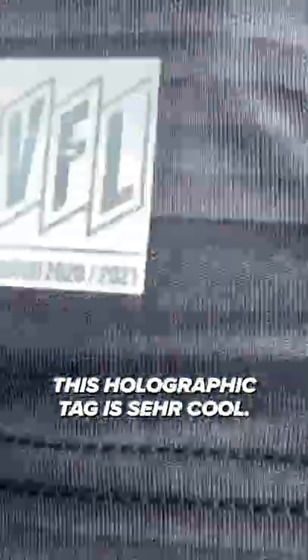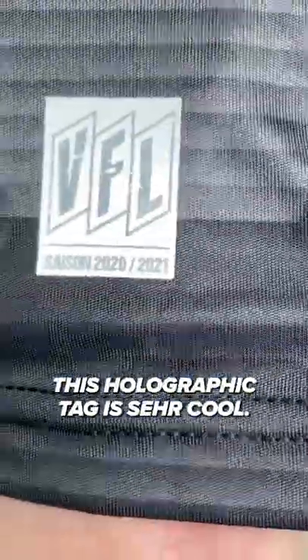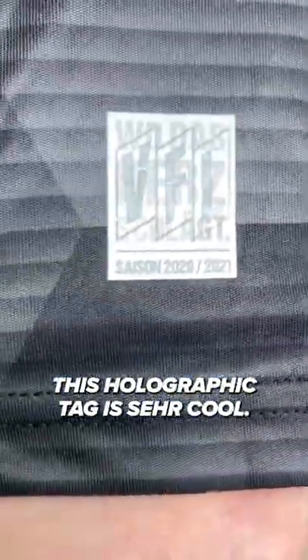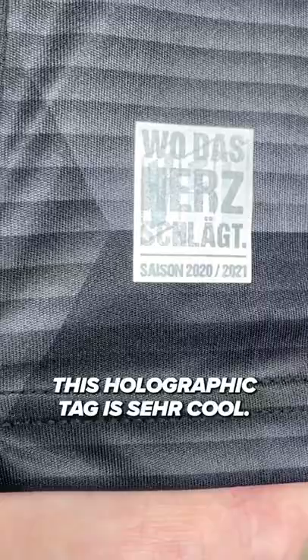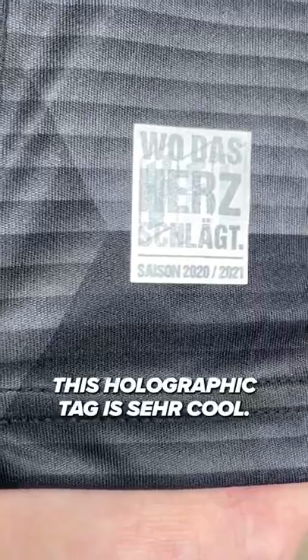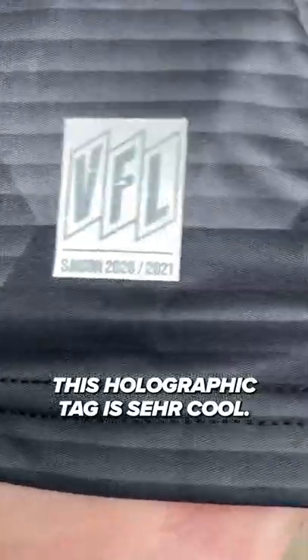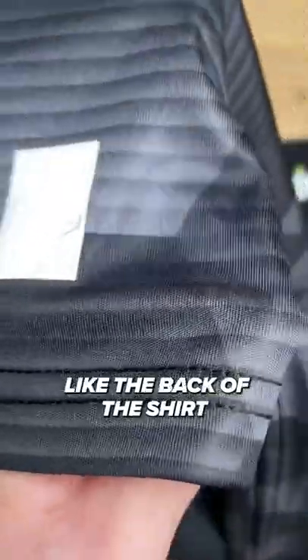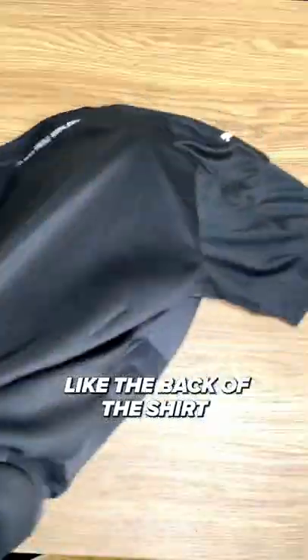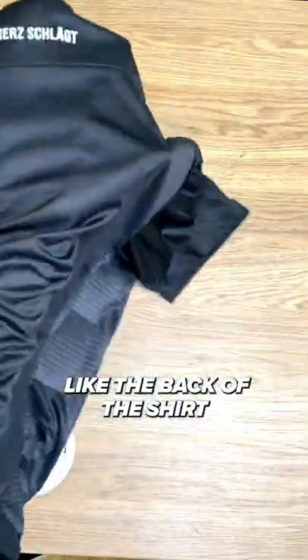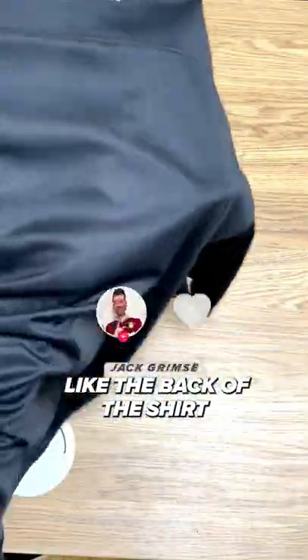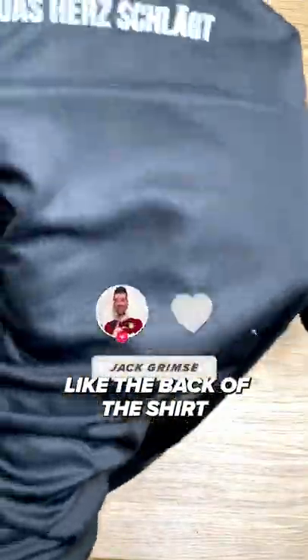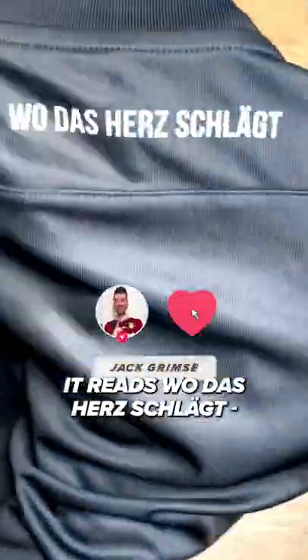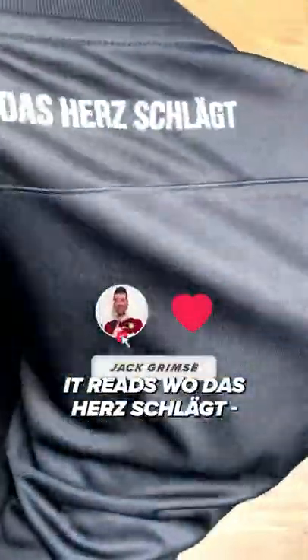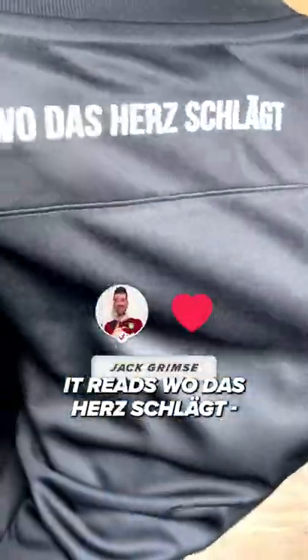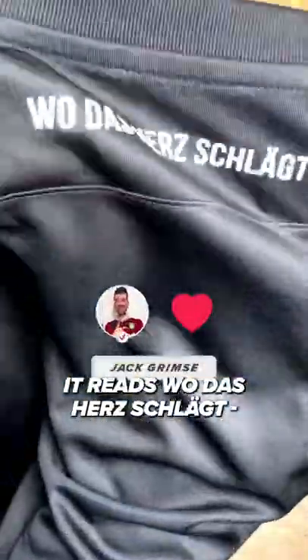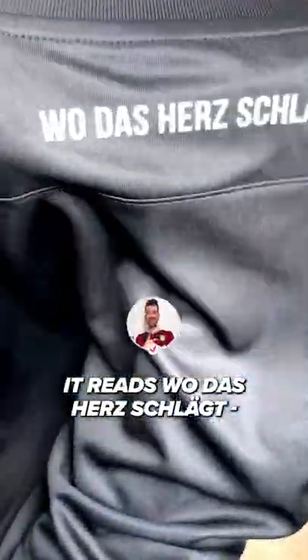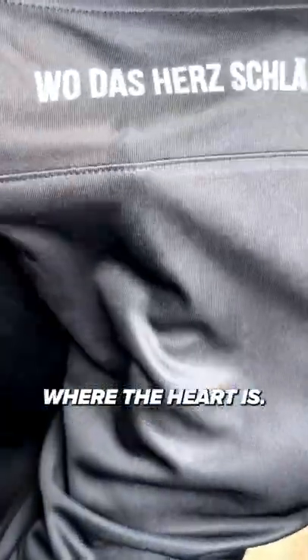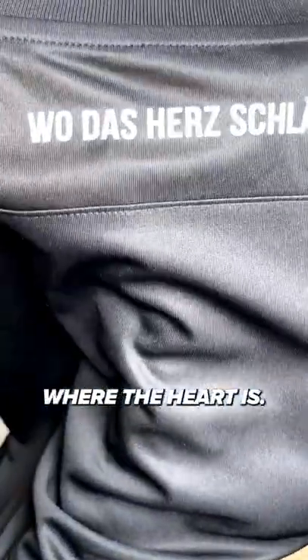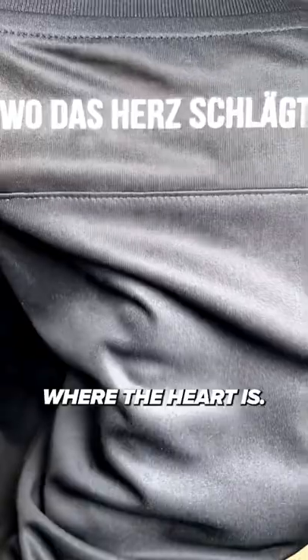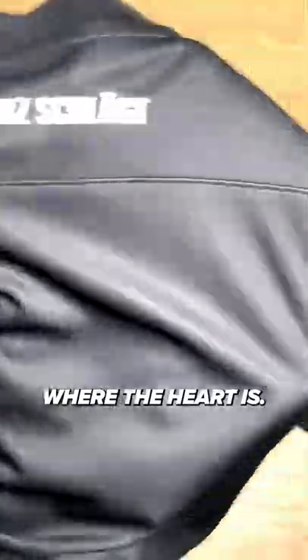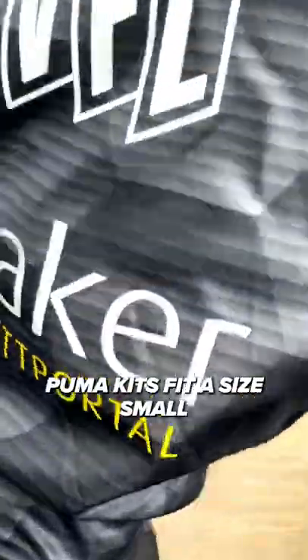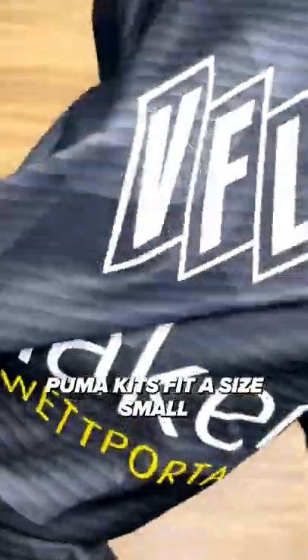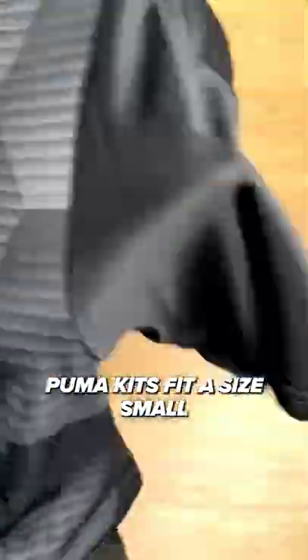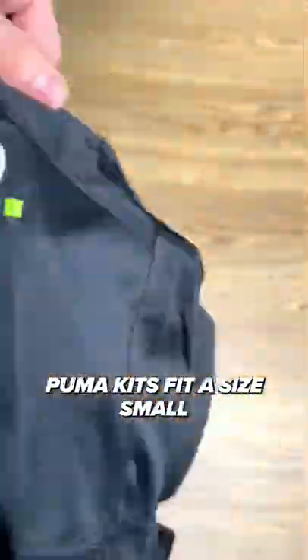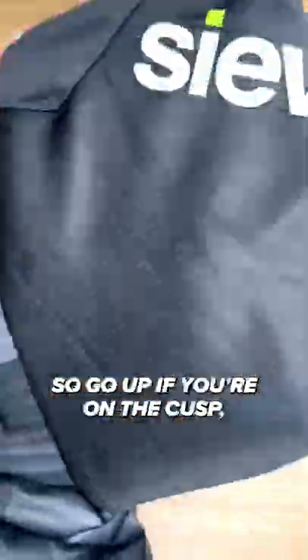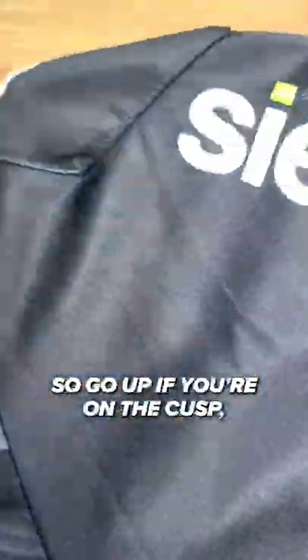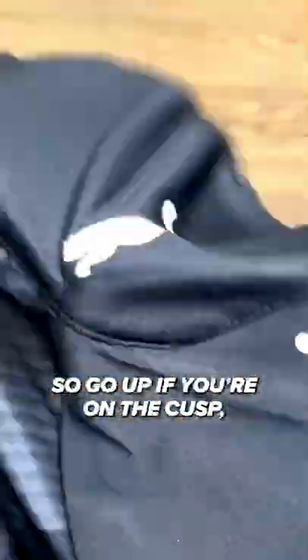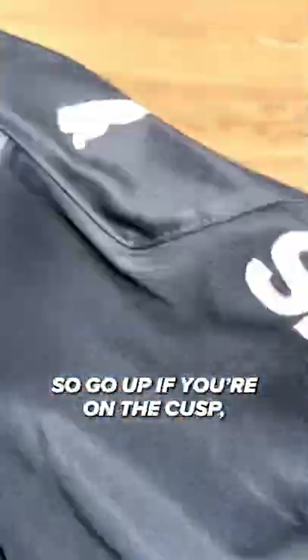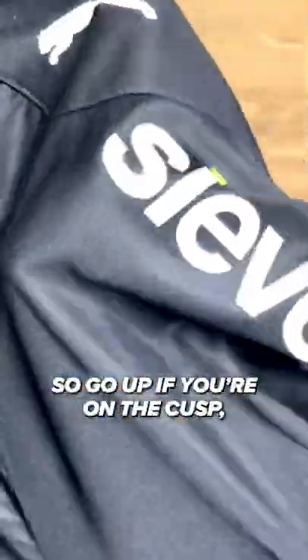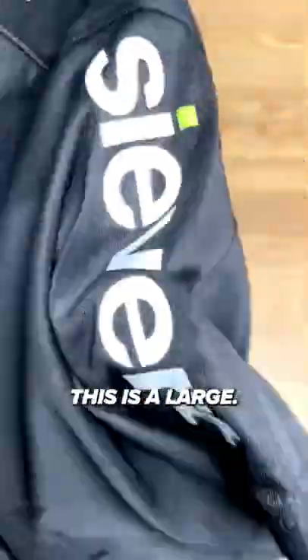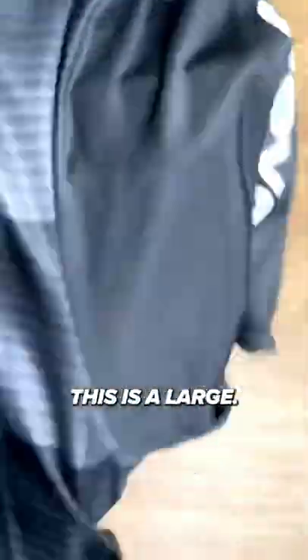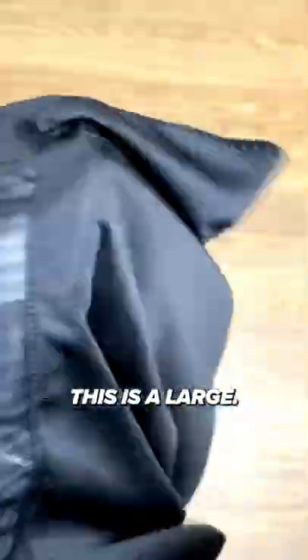This holographic tag is sehr cool. Like the back of the shirt, it reads 'wo das Herz schlägt' — where the heart is. Puma kits fit a size small, so go up if you're on the cusp. This is a large.